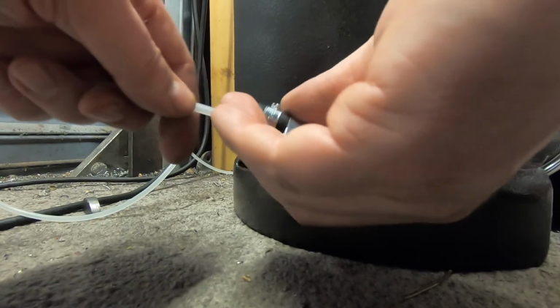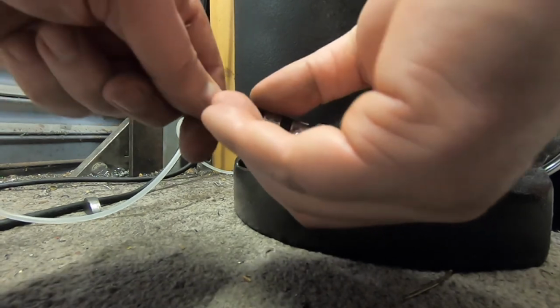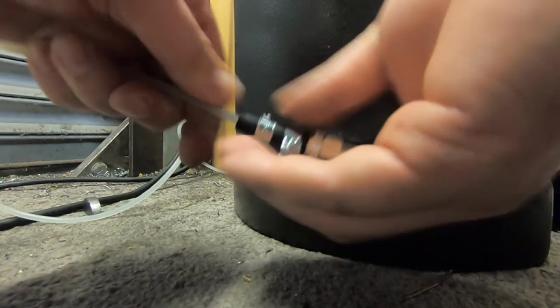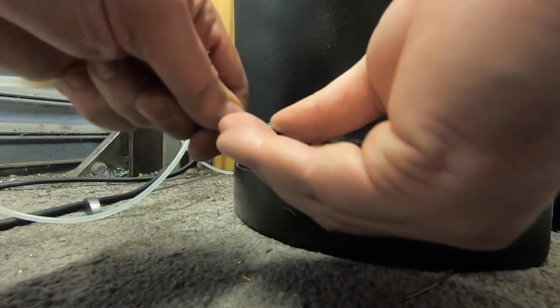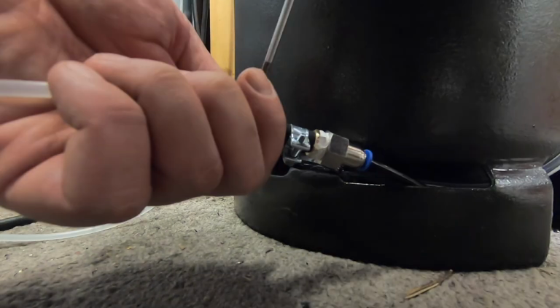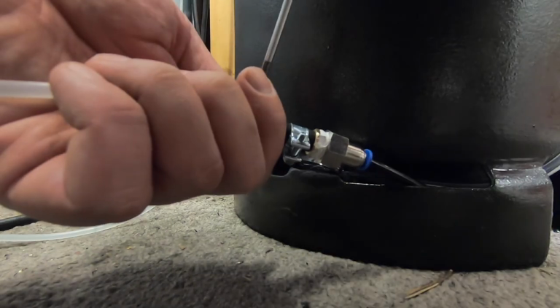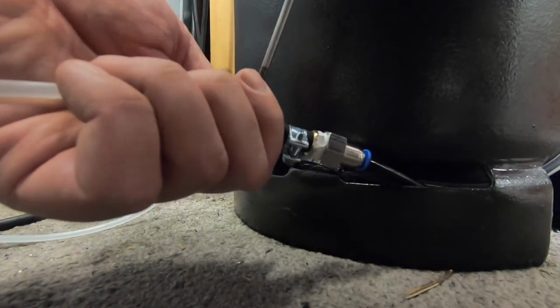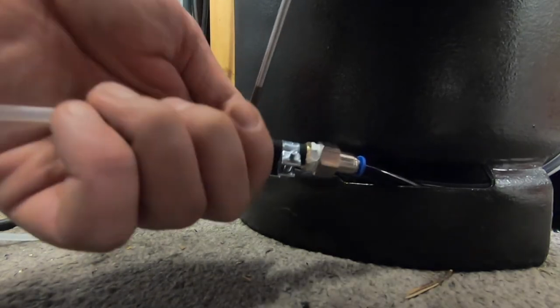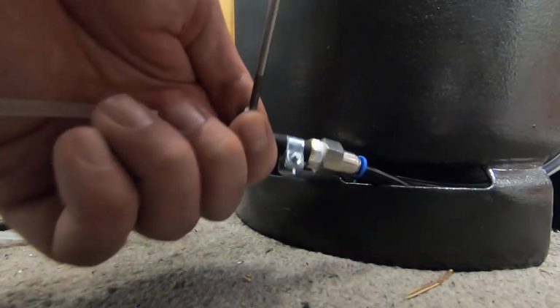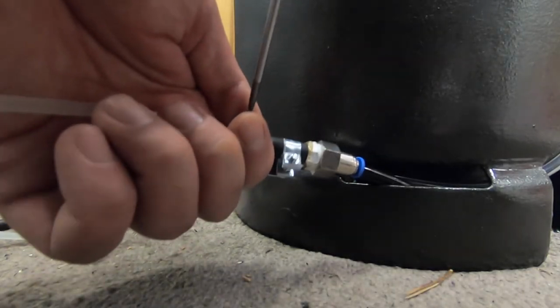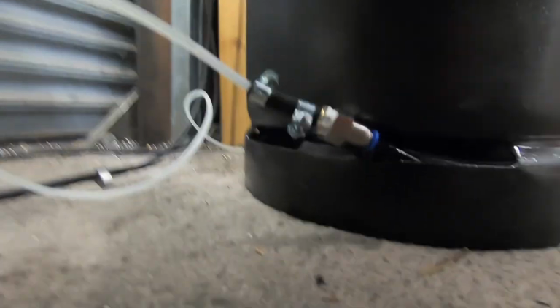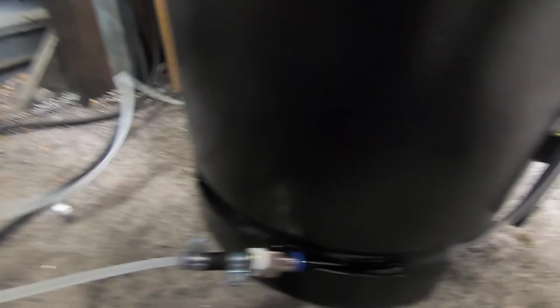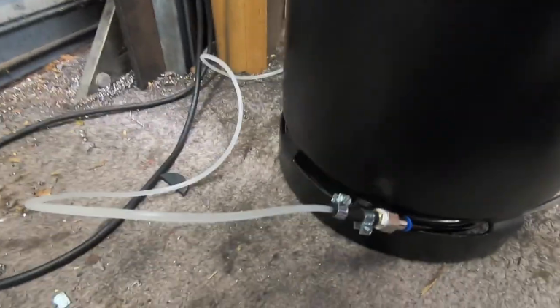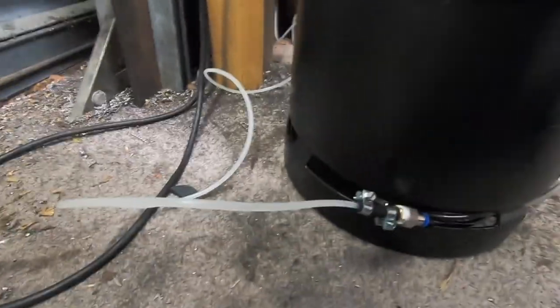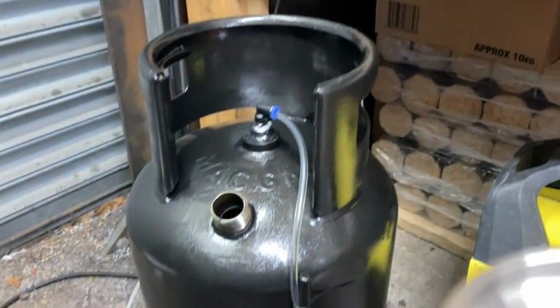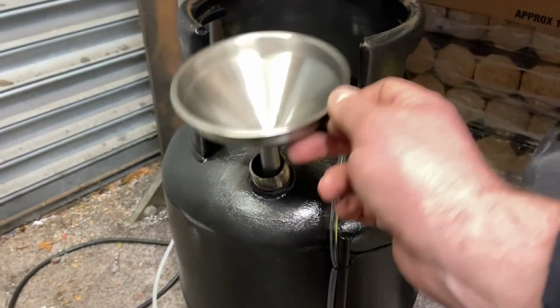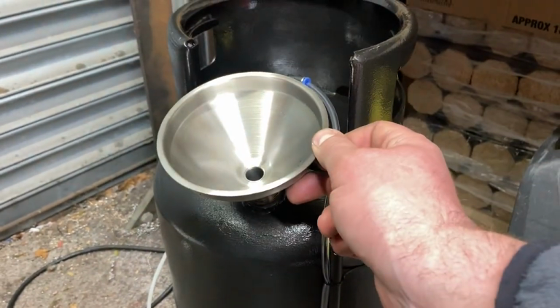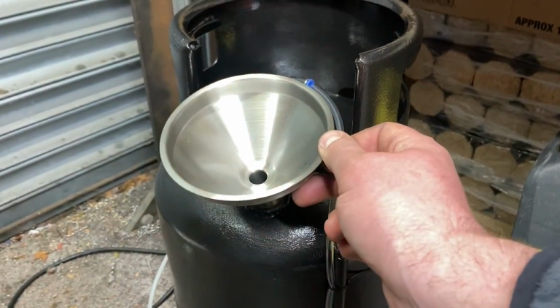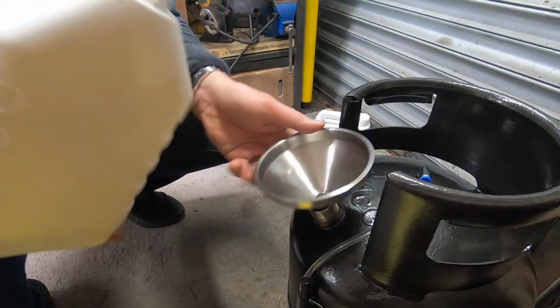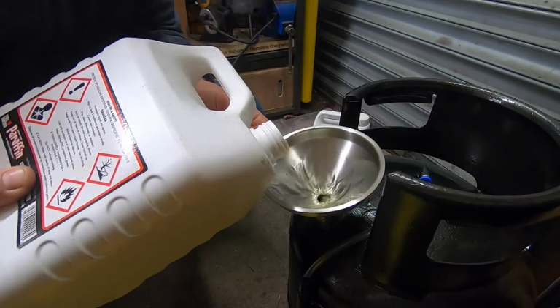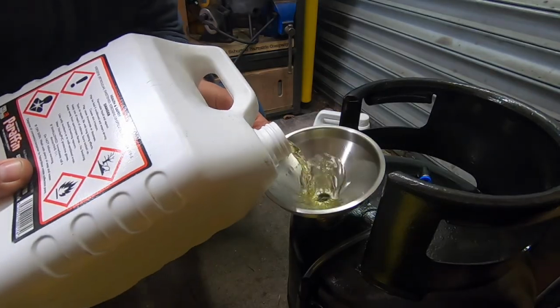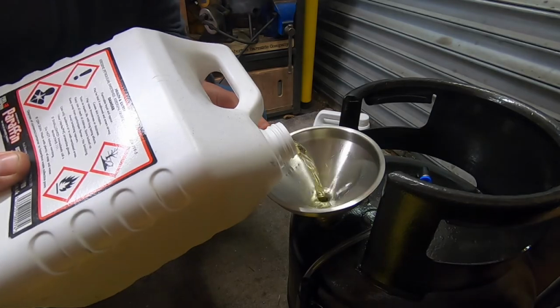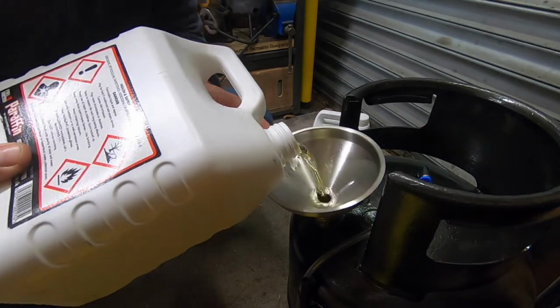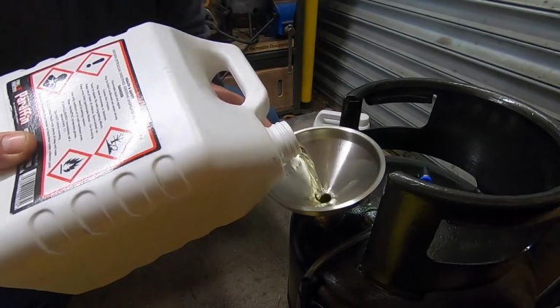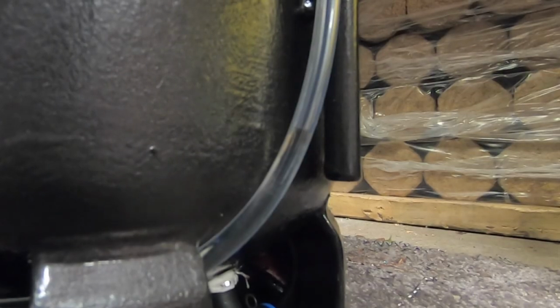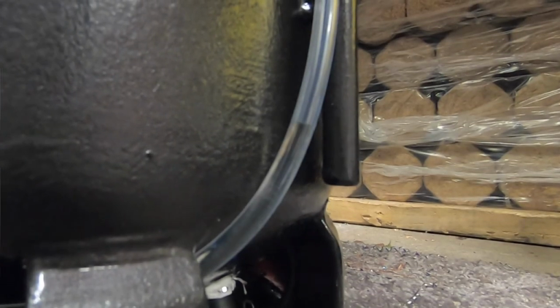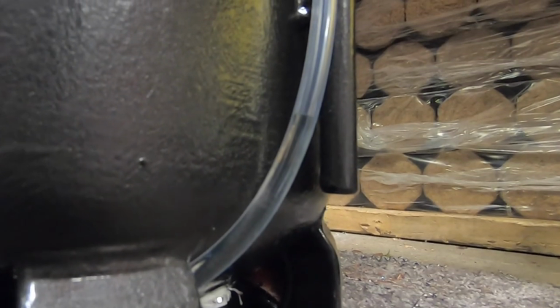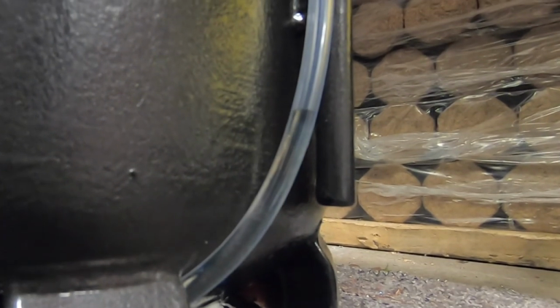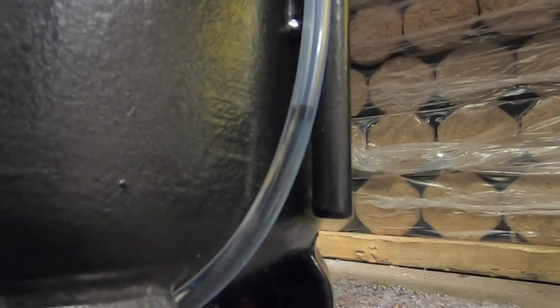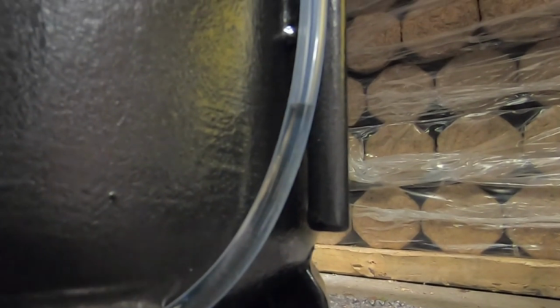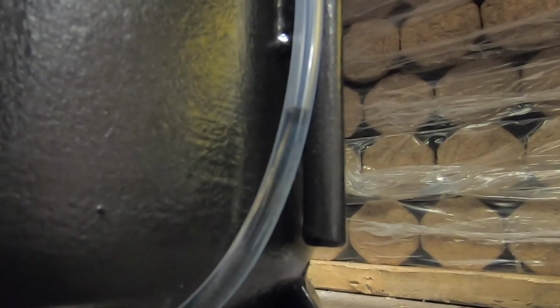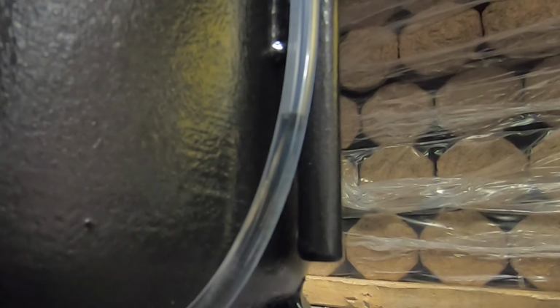Next we're going to make the connection between the new fuel tank and the heater and then fill her up. If you look closely you can see the fuel level displayed inside the plastic tube.